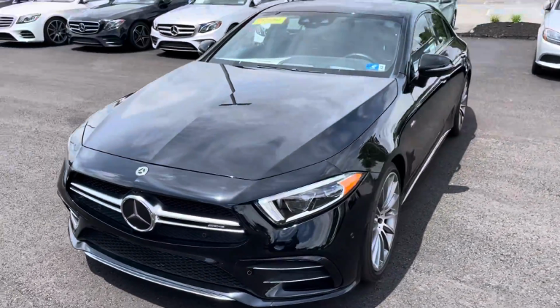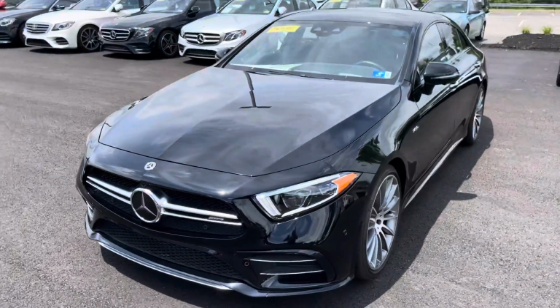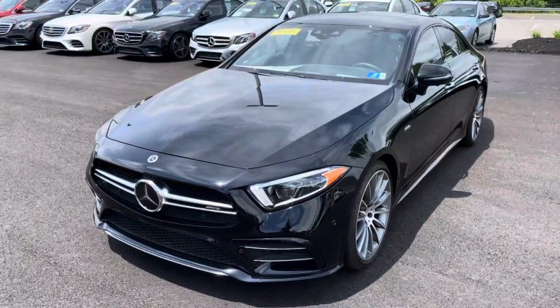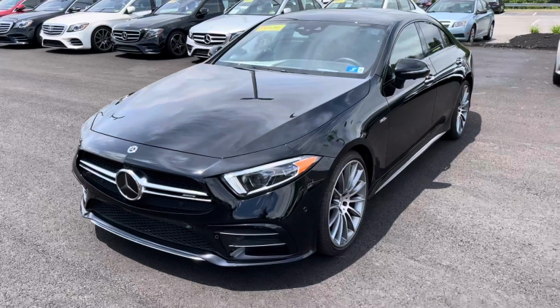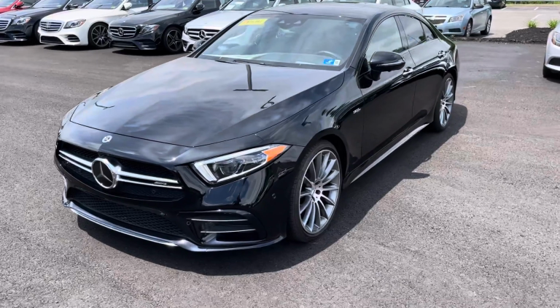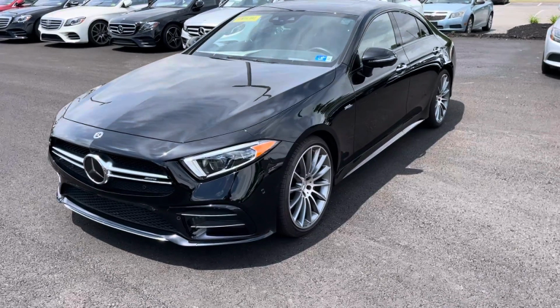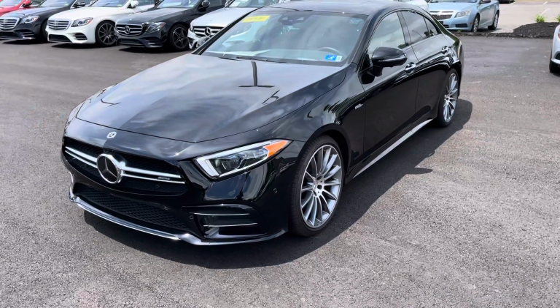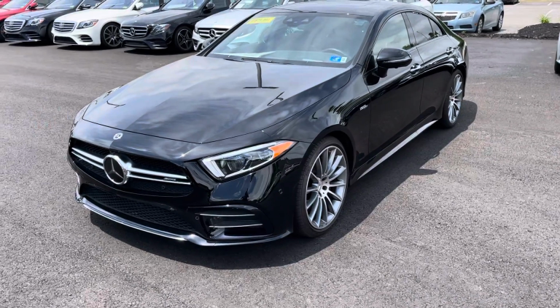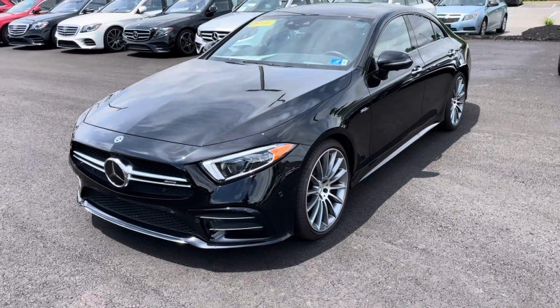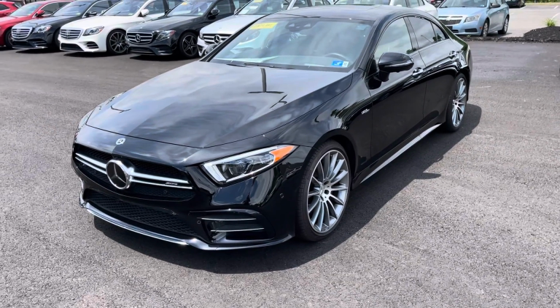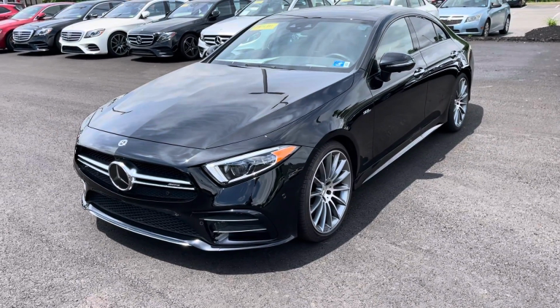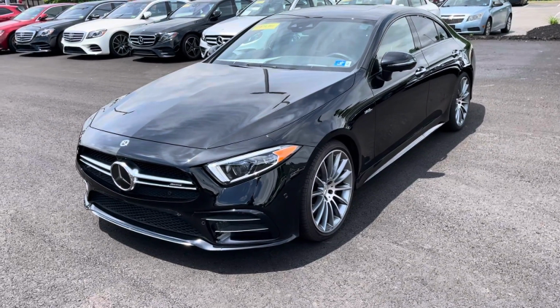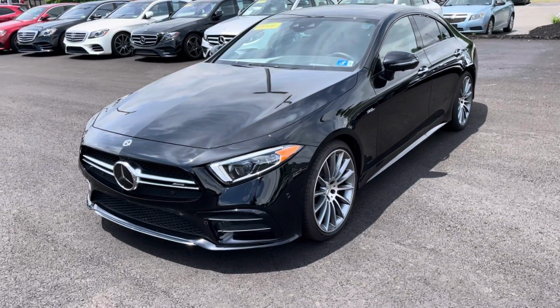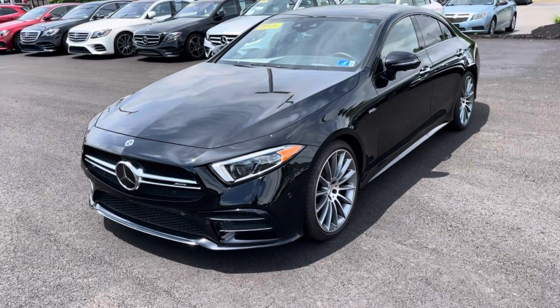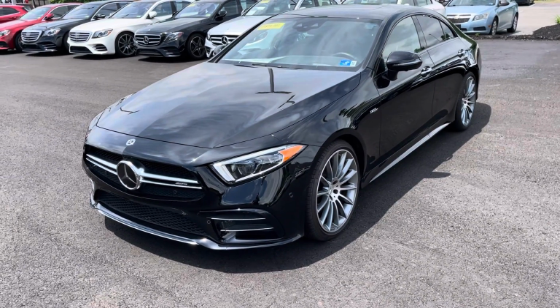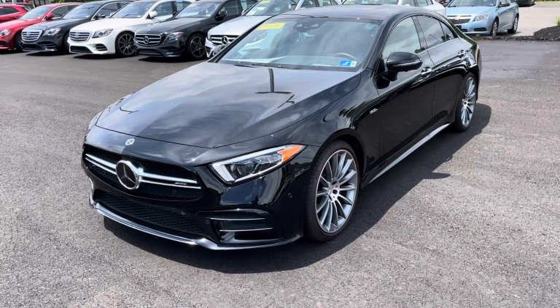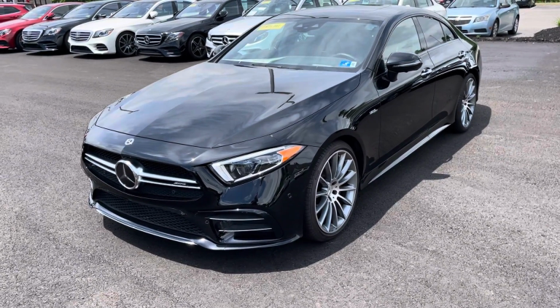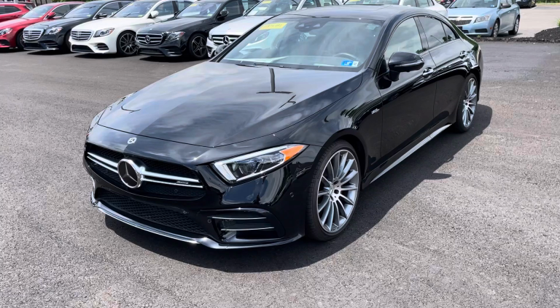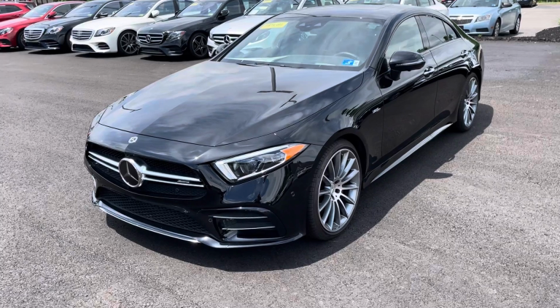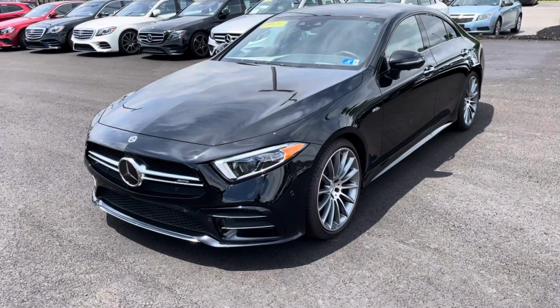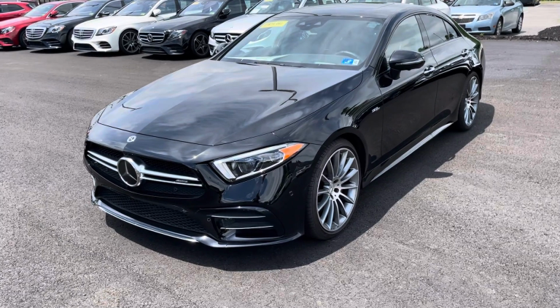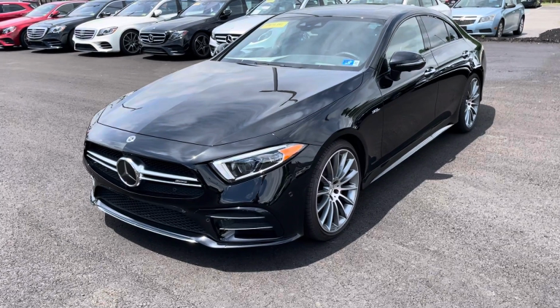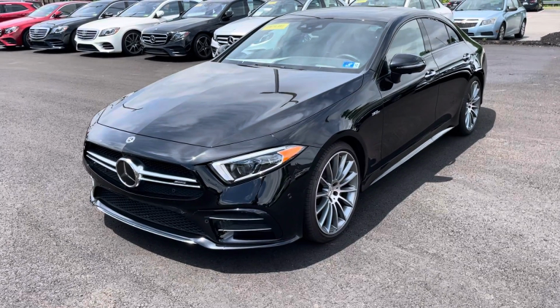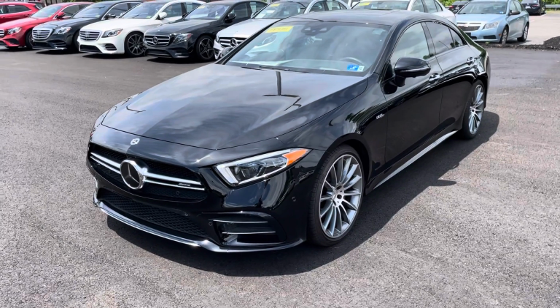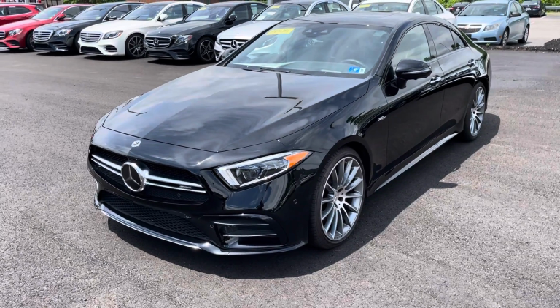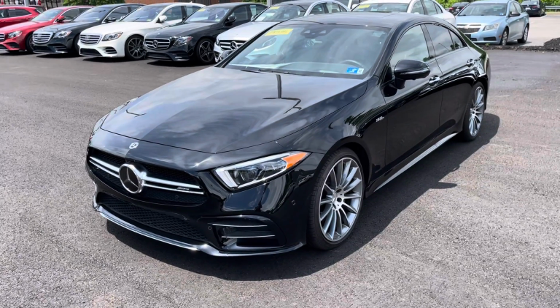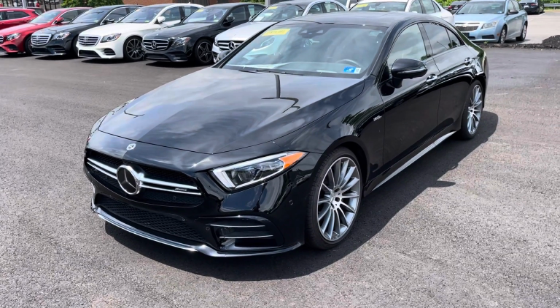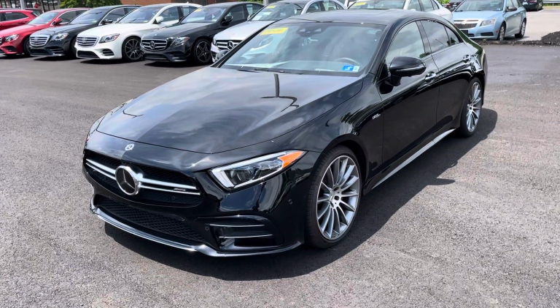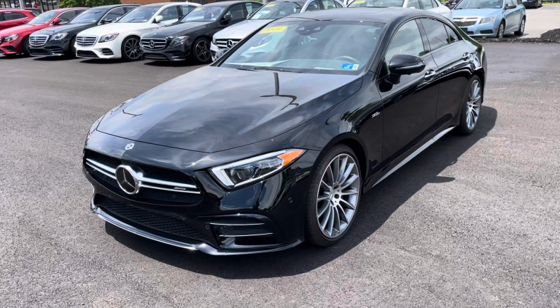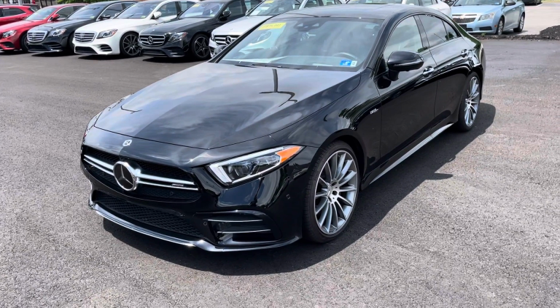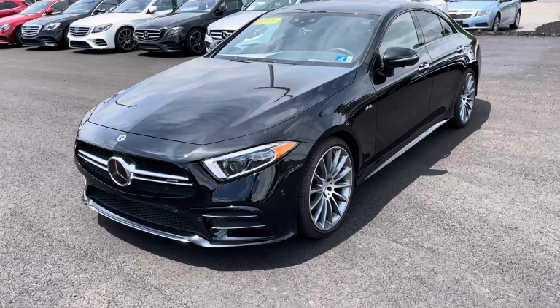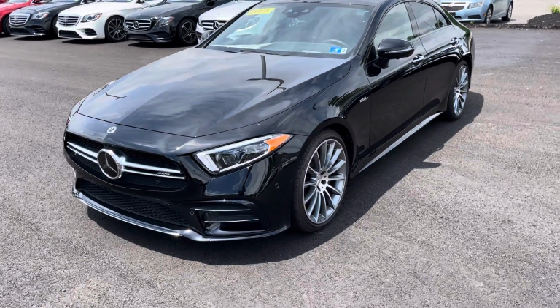All of our cars are based on market value, so we don't adjust prices. We're not a negotiating dealership, but if the market price does drop, then the price of the car does drop because we are based 100% on market value.